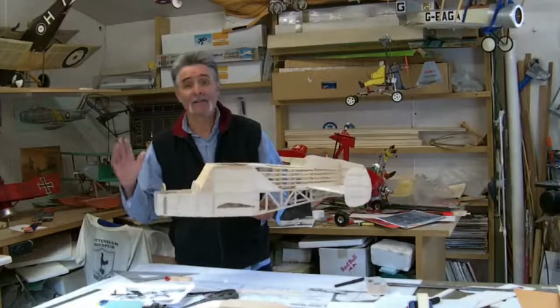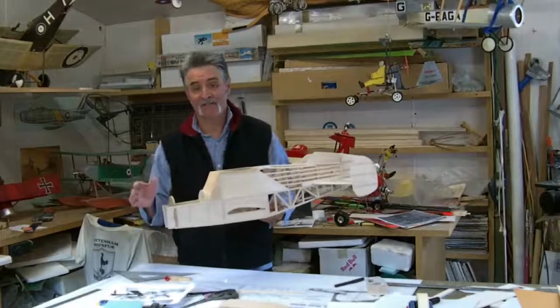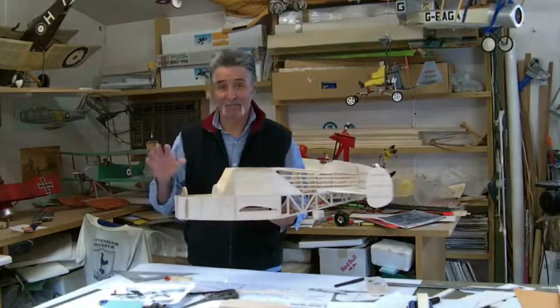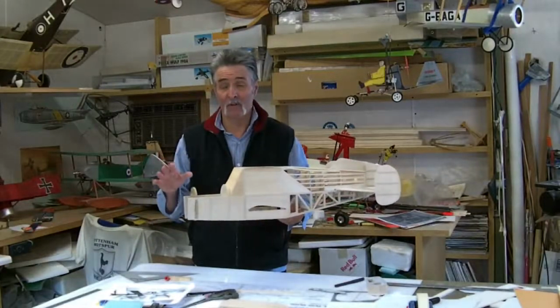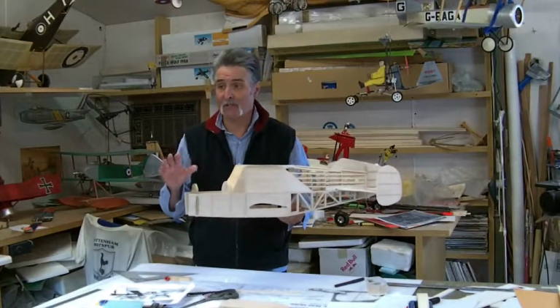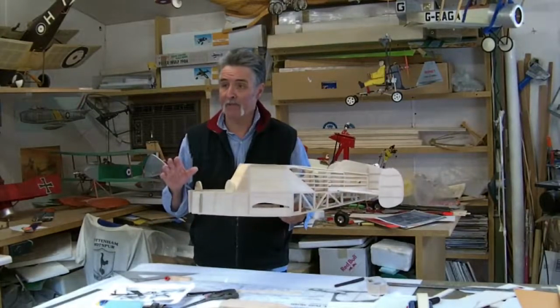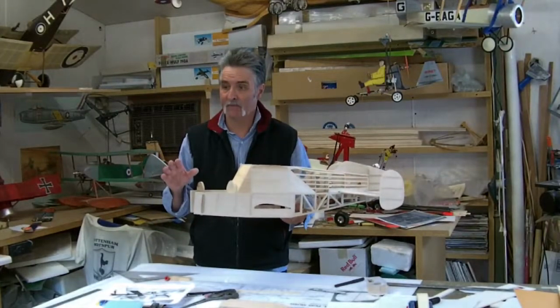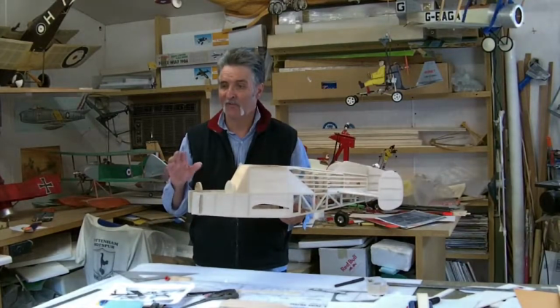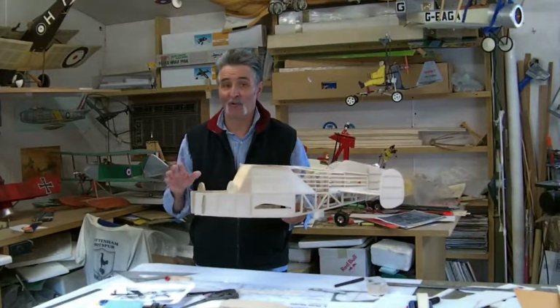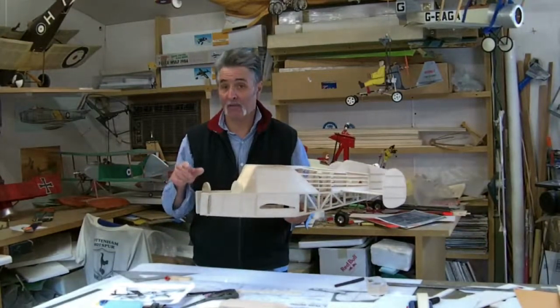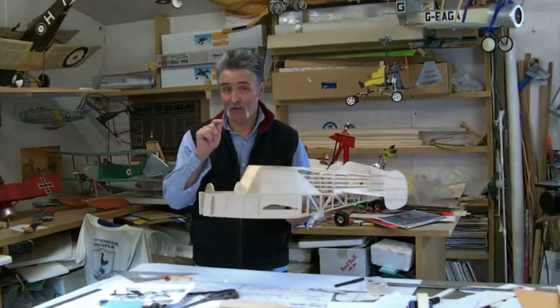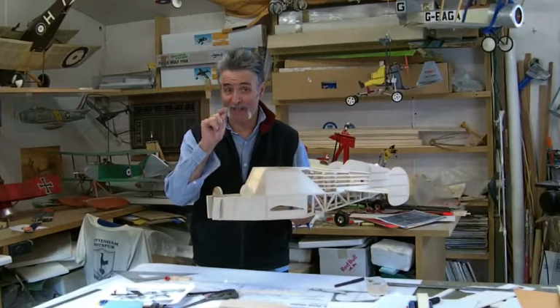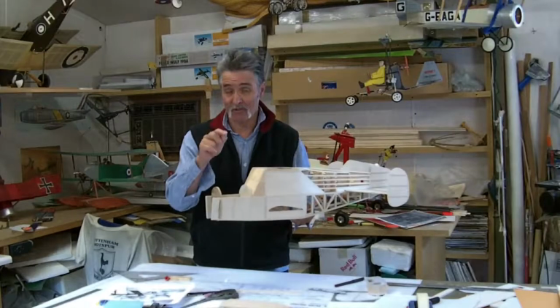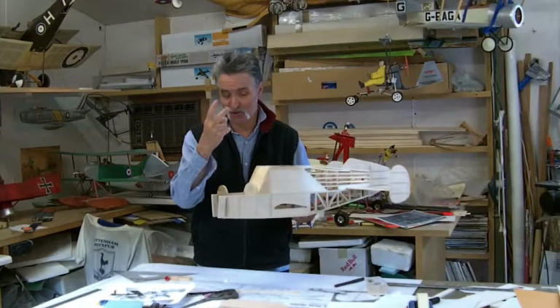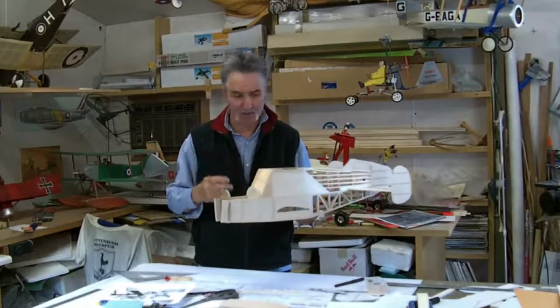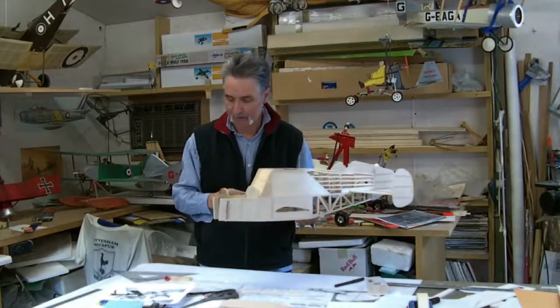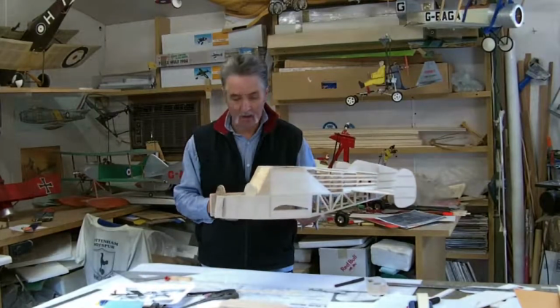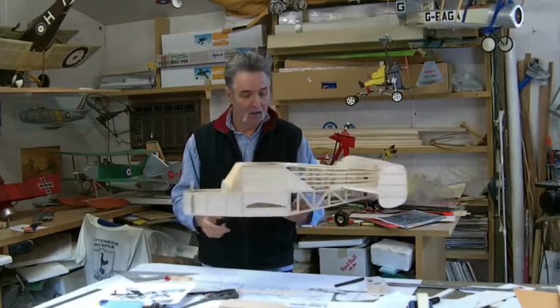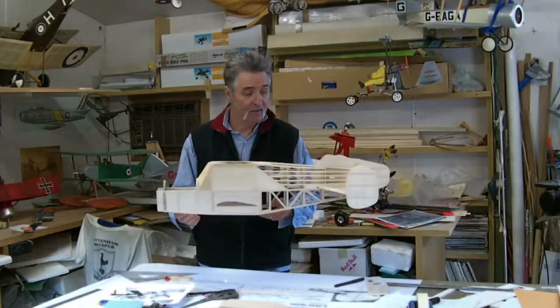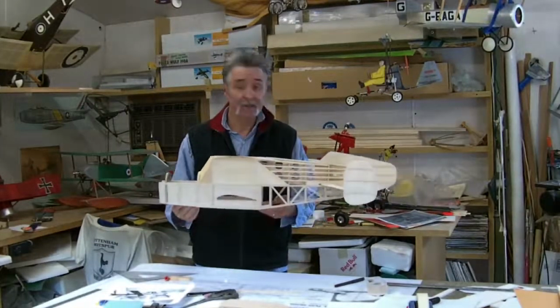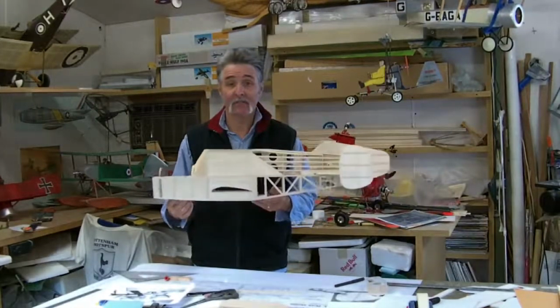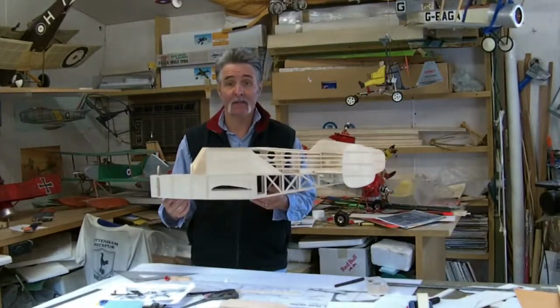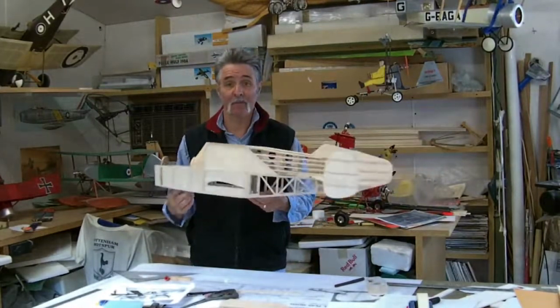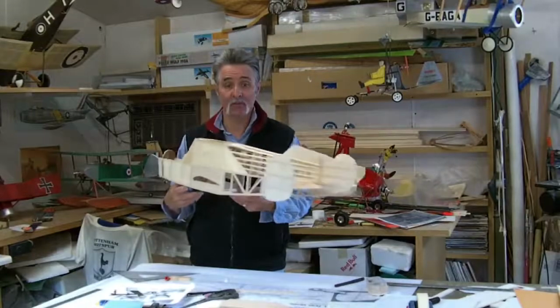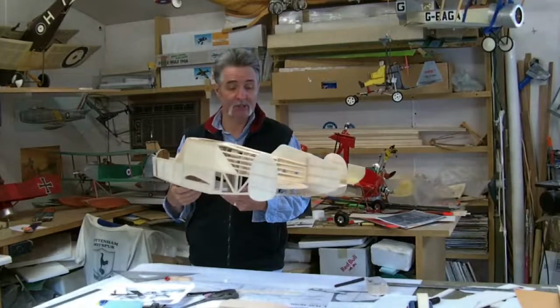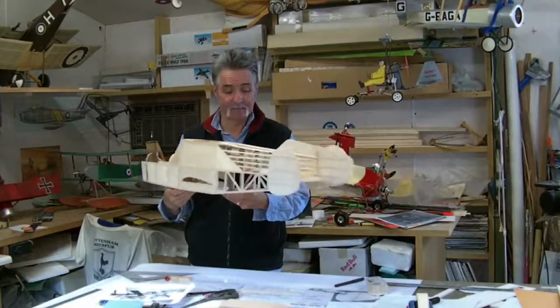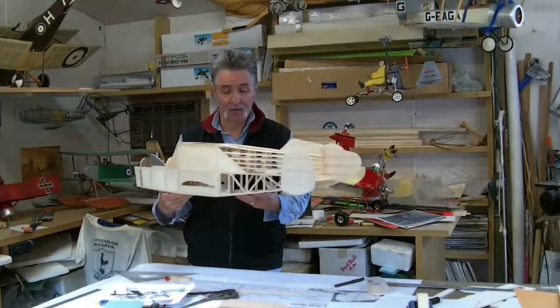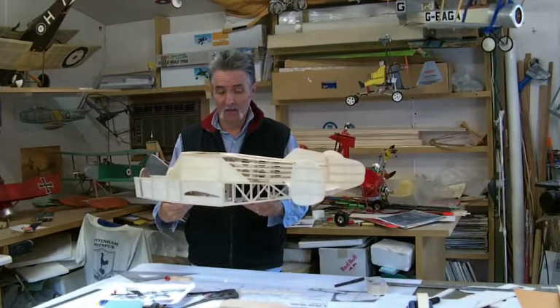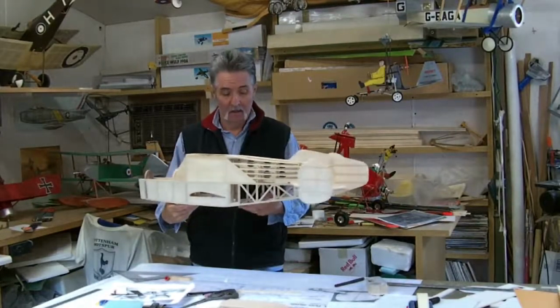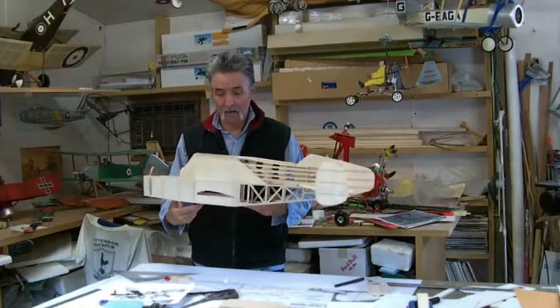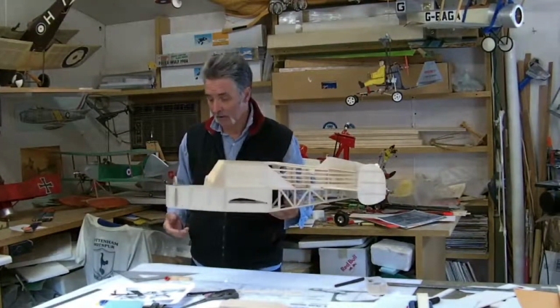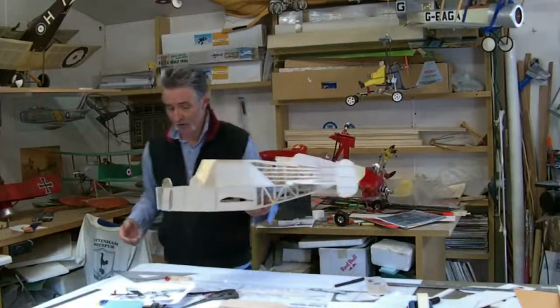G'day Dave. Believe it or not, this is take four or five. I'm having trouble with cameras - I've got two on it at the moment. Okay, this is the beast at the moment. This is what you can see. I'll run through it with you.